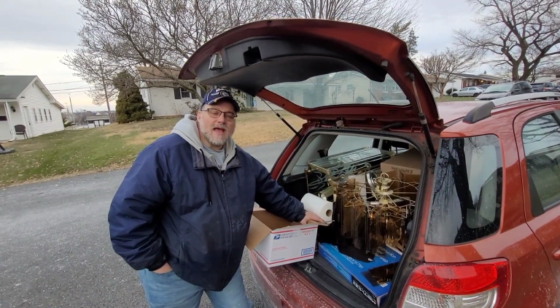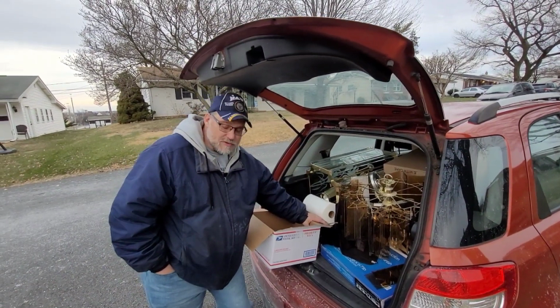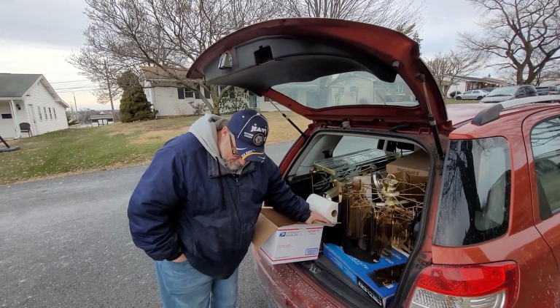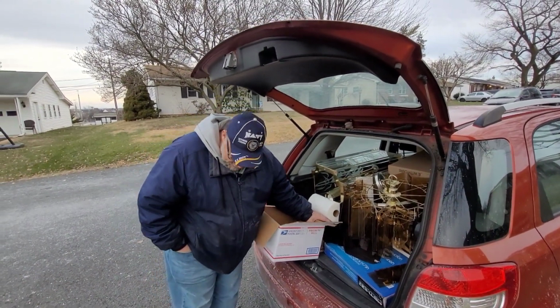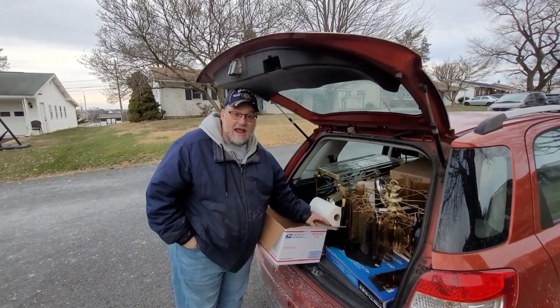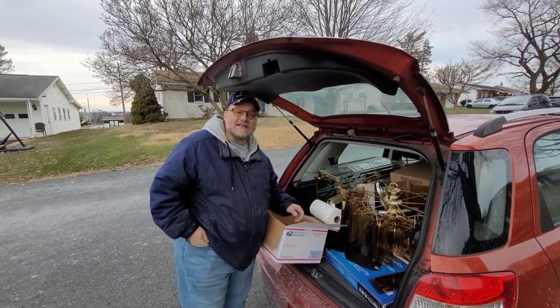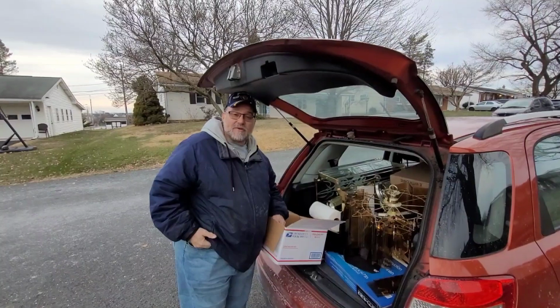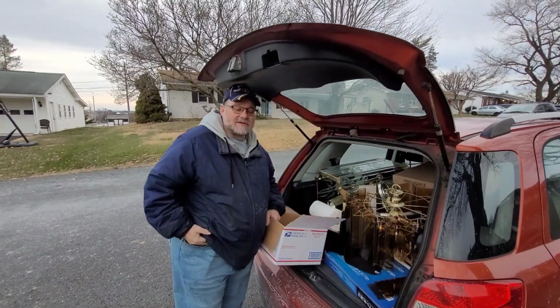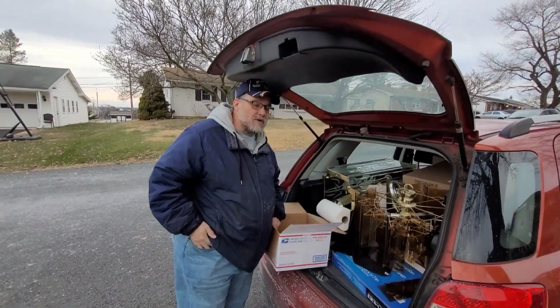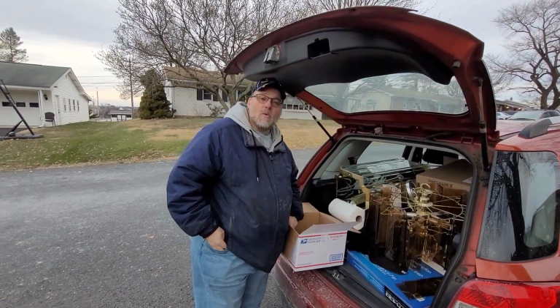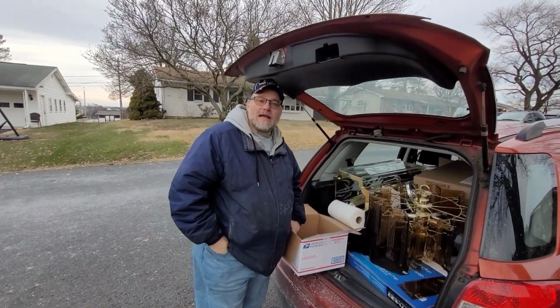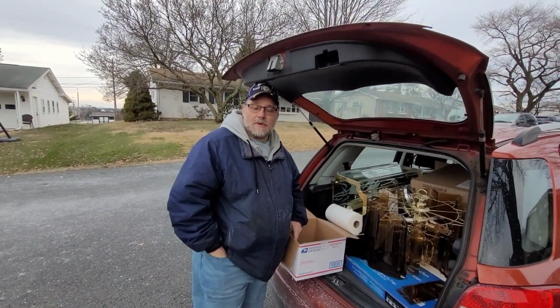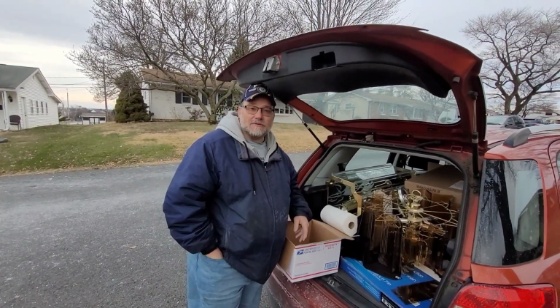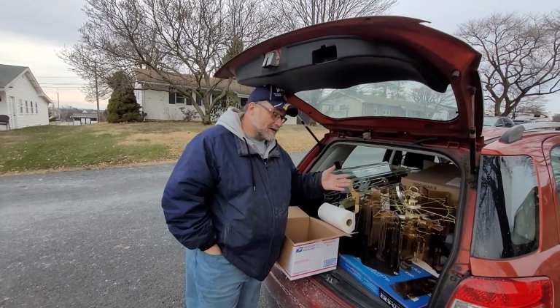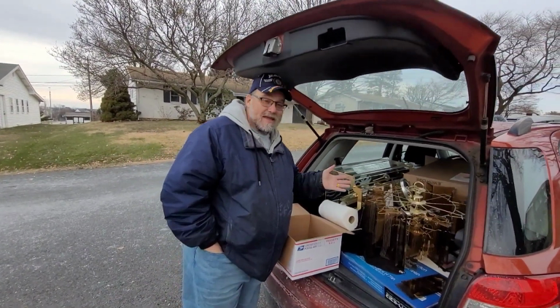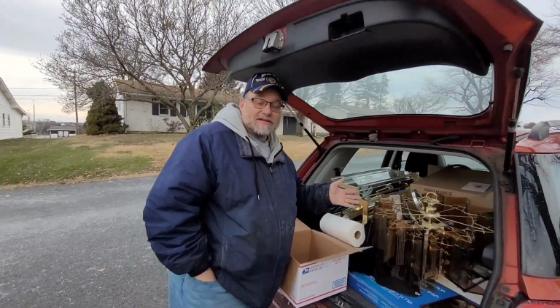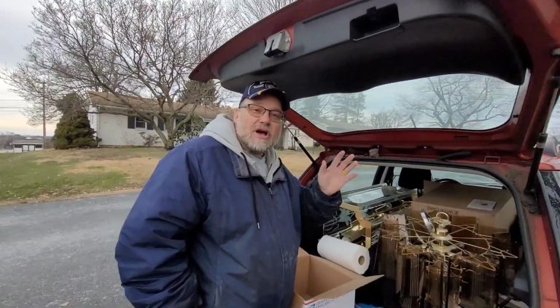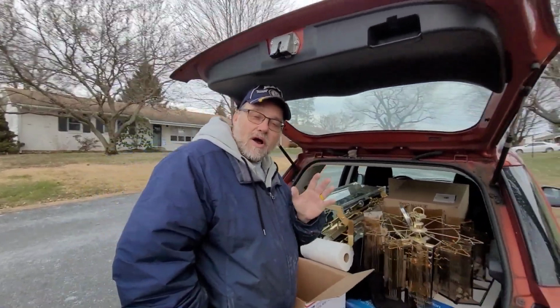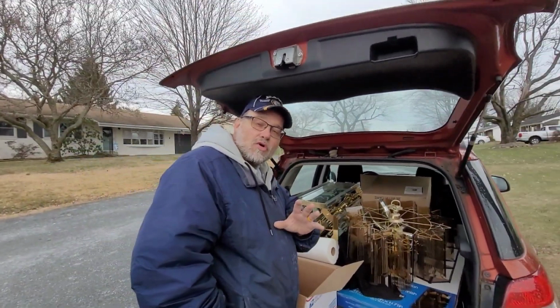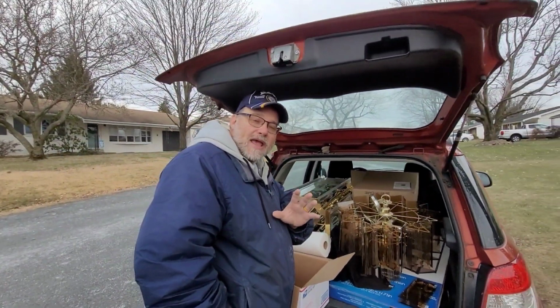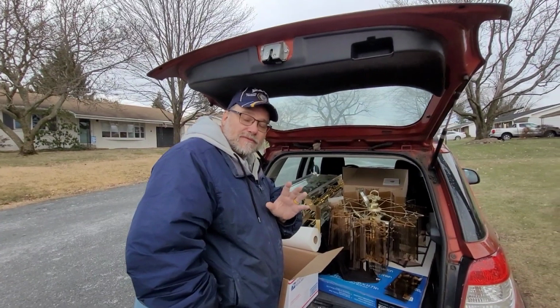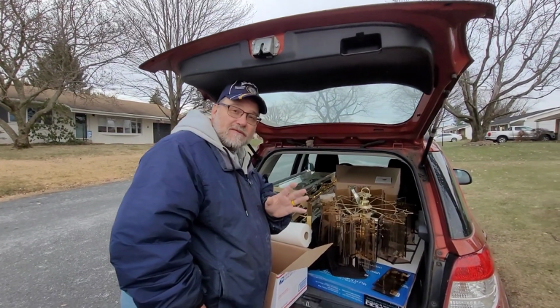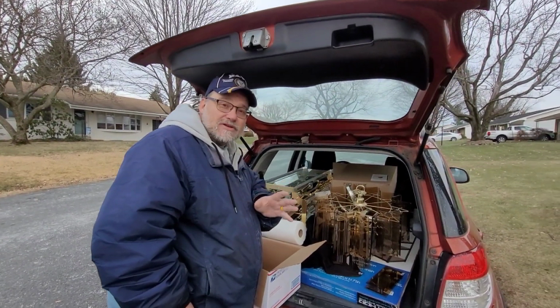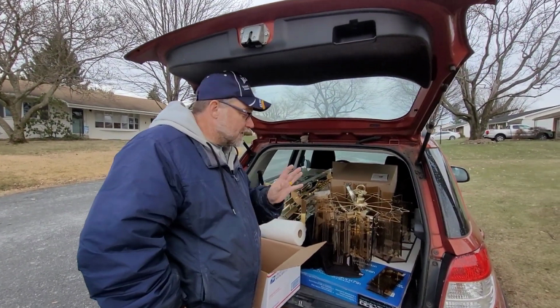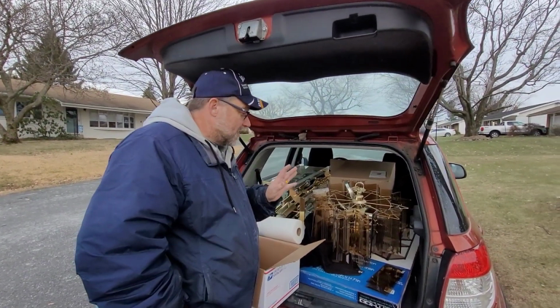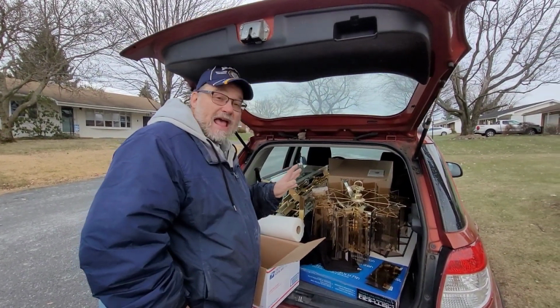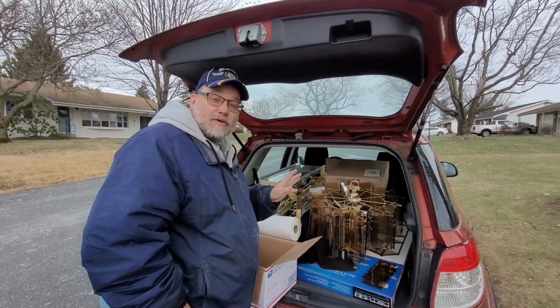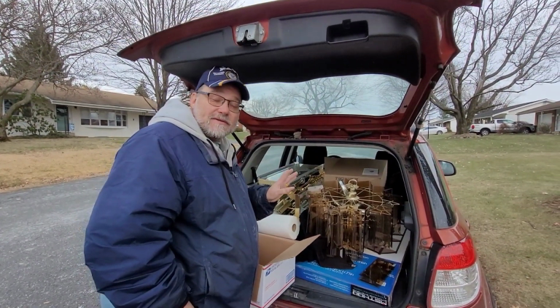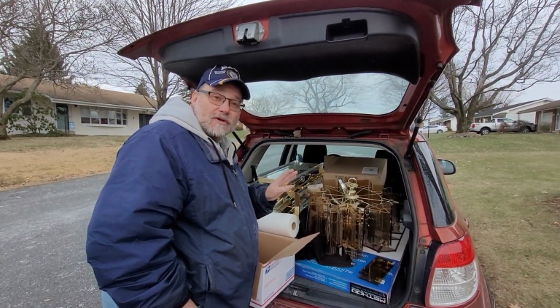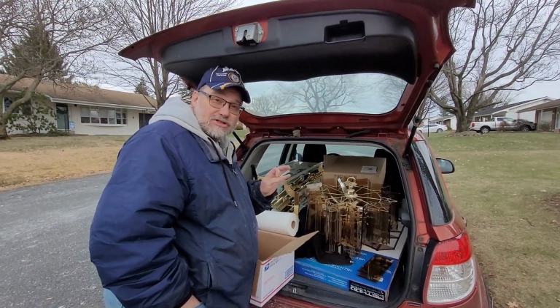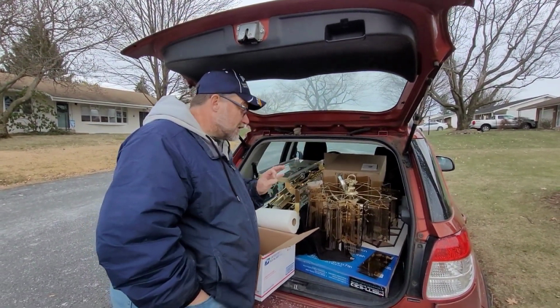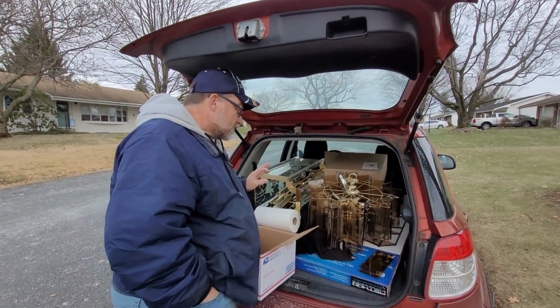Hey folks, Todd from Rattstache here. It's after Christmas and of course we're going out doing what we do, picking up things. Our local free stuff page had an ad for several chandeliers.